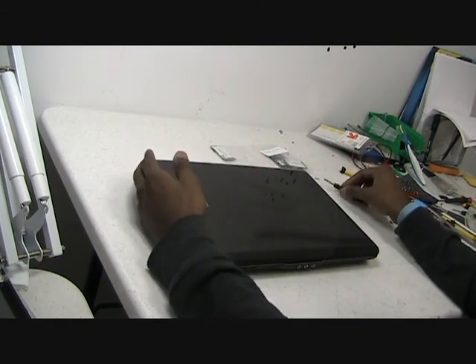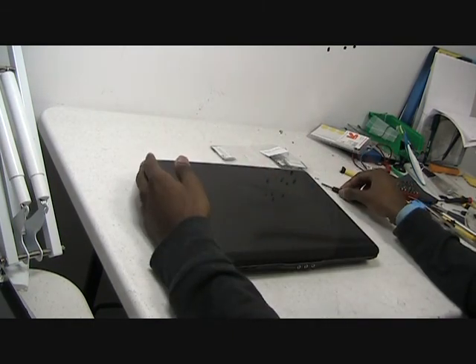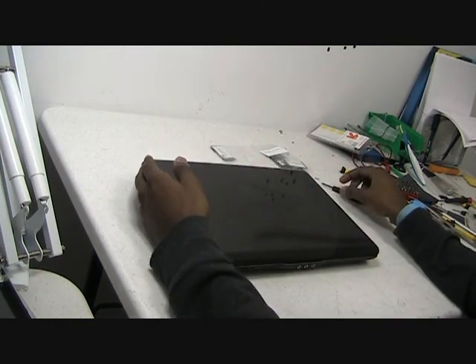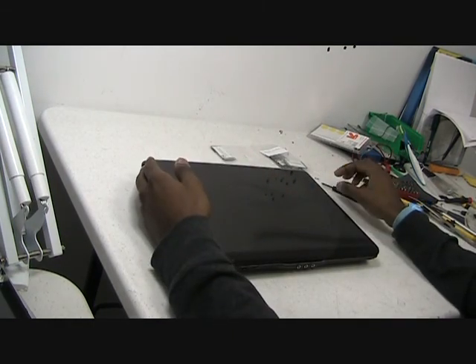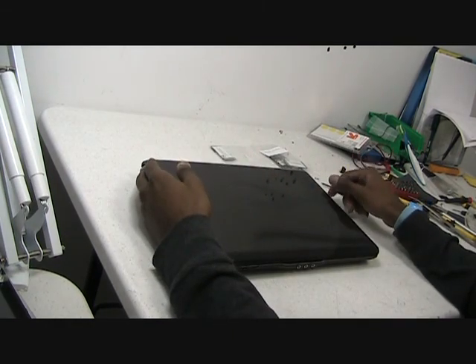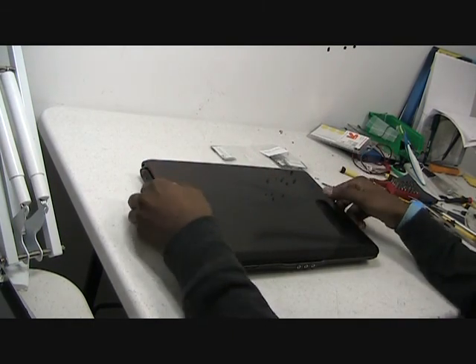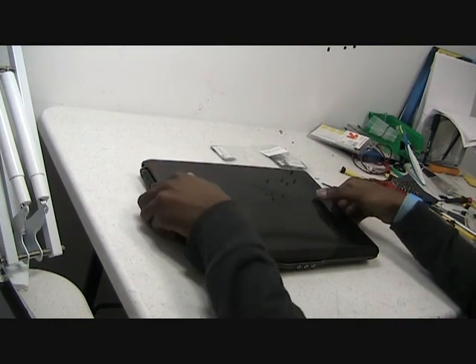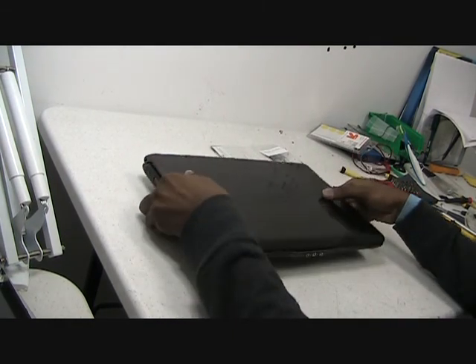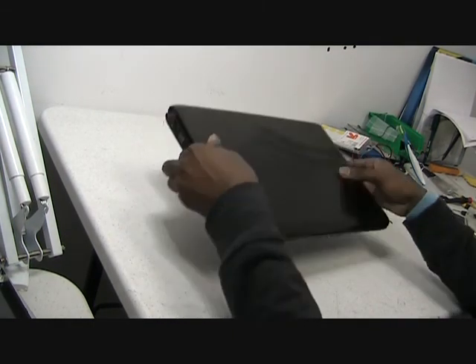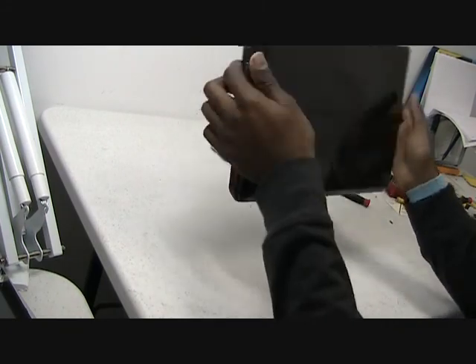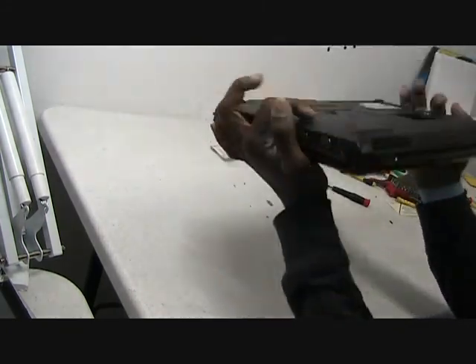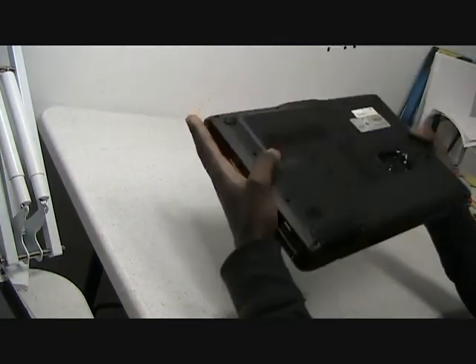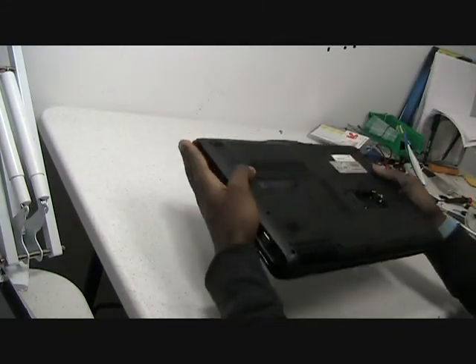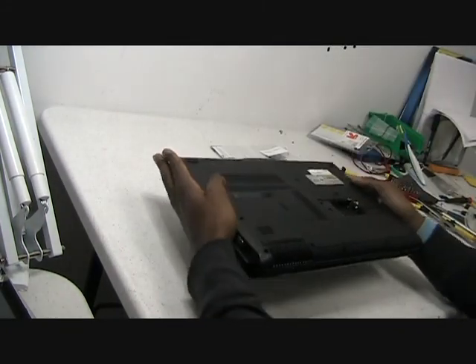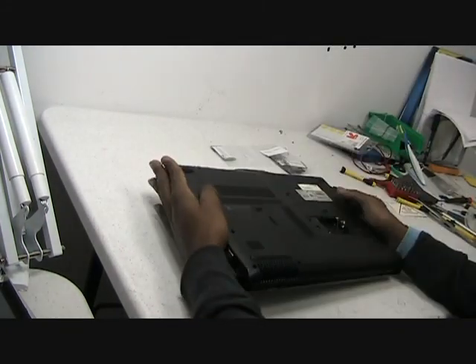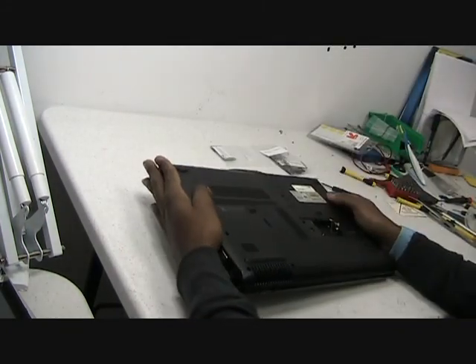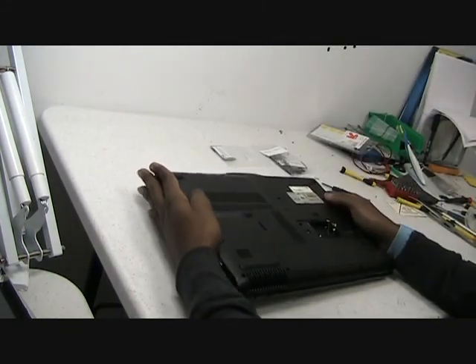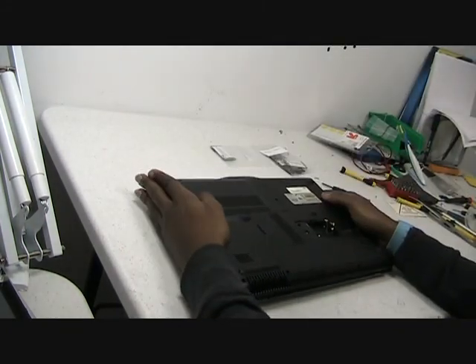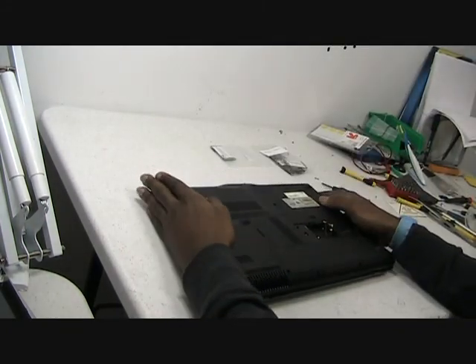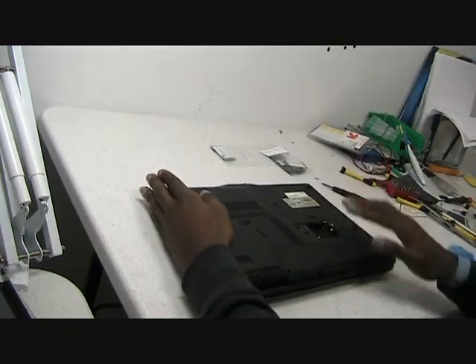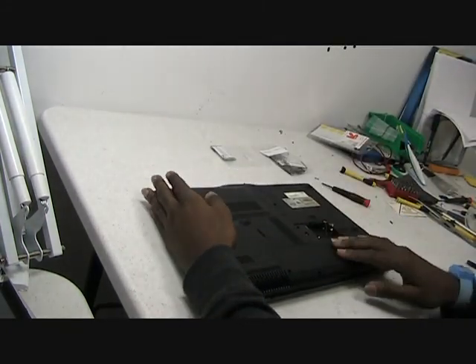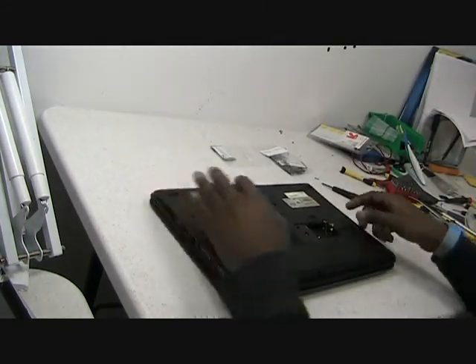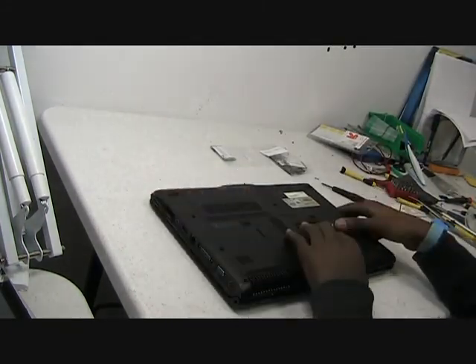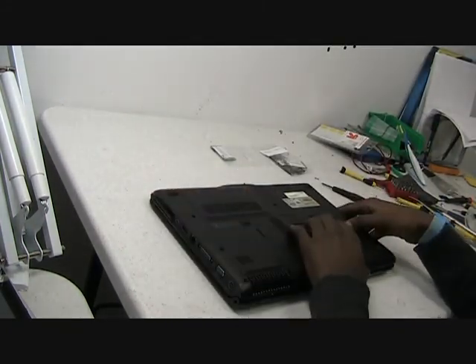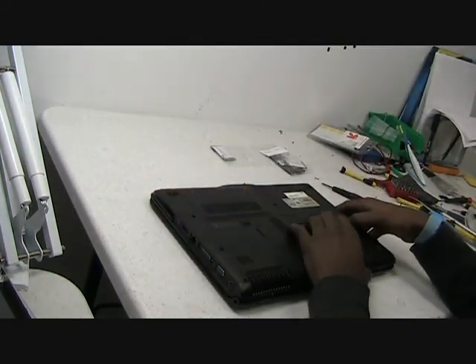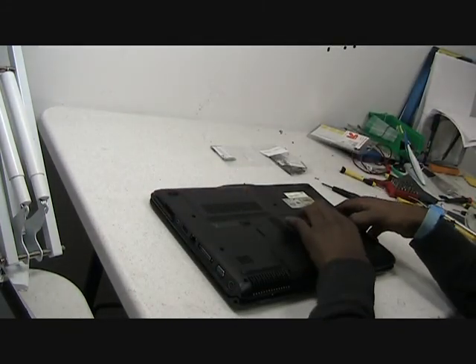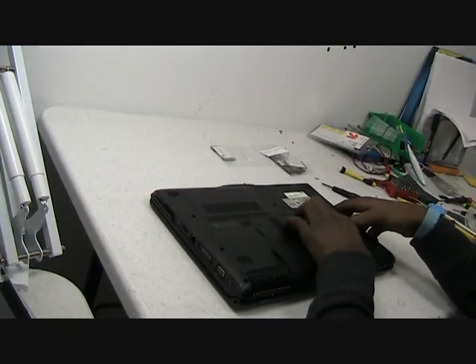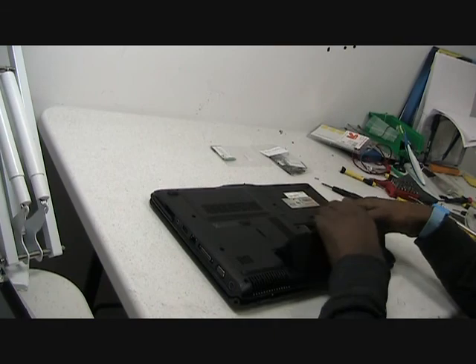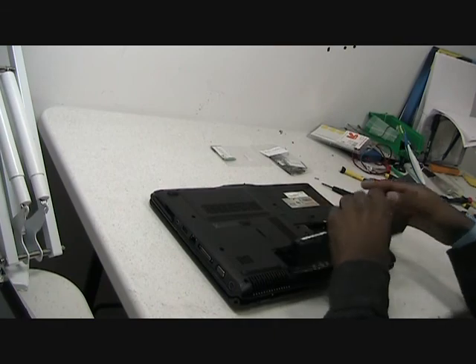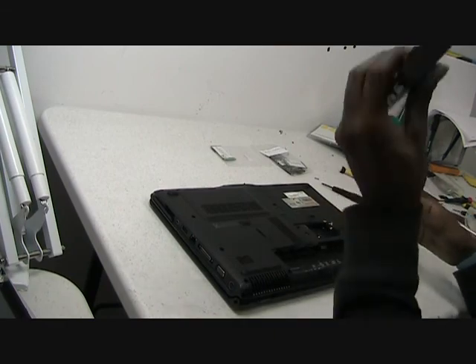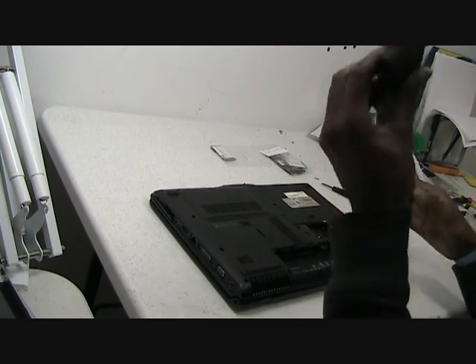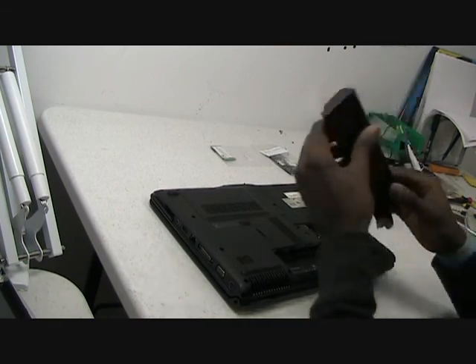The first thing you would want to do is flip over the machine and remove the battery. Just do that — it comes off.